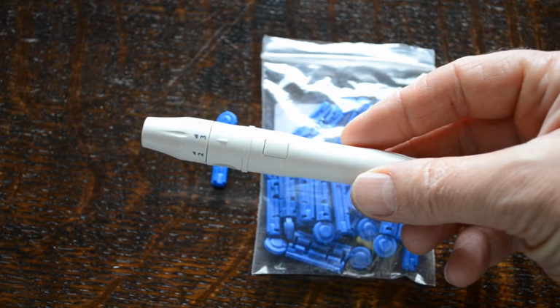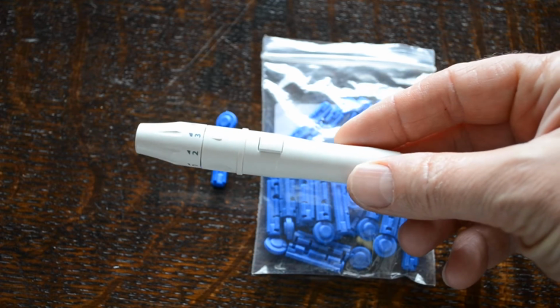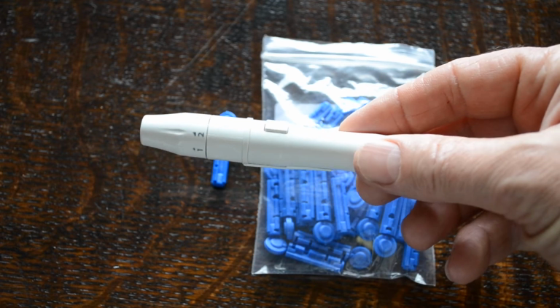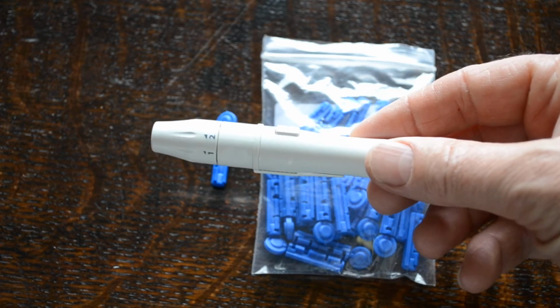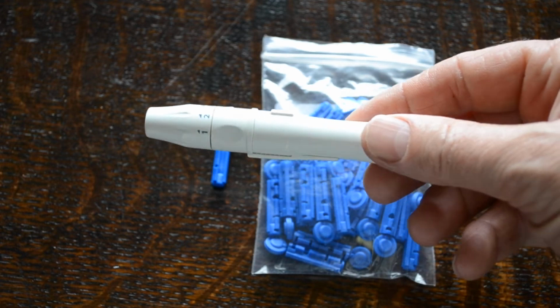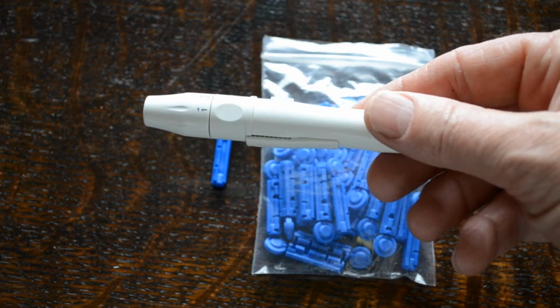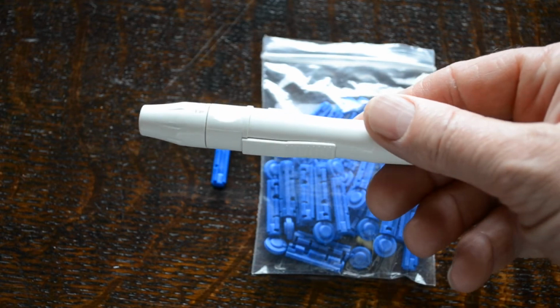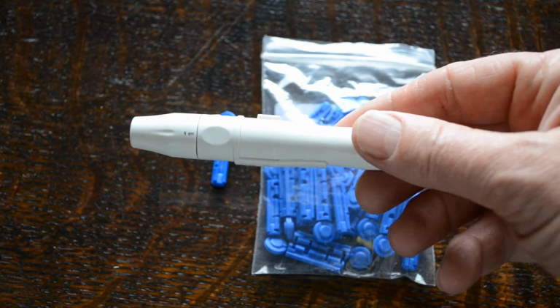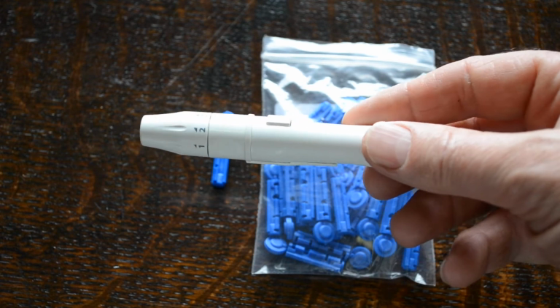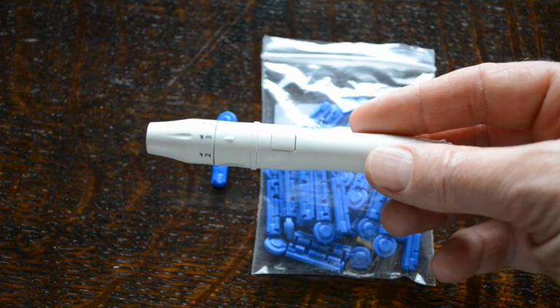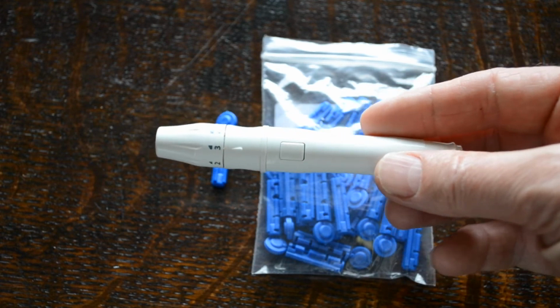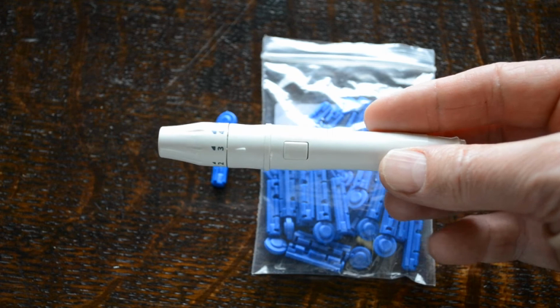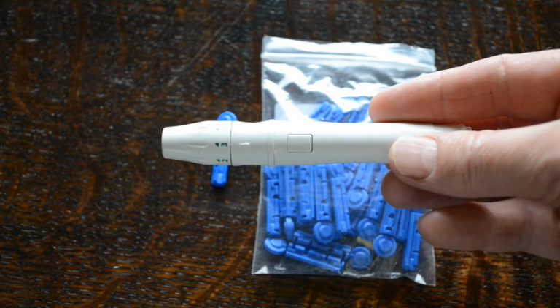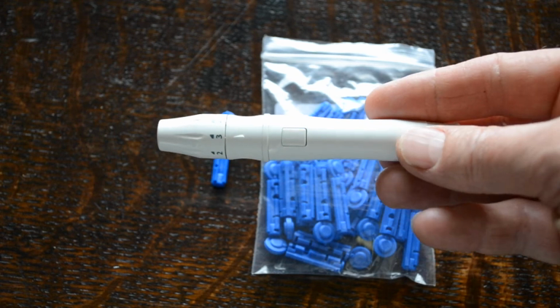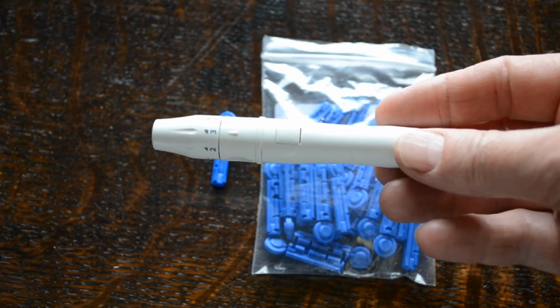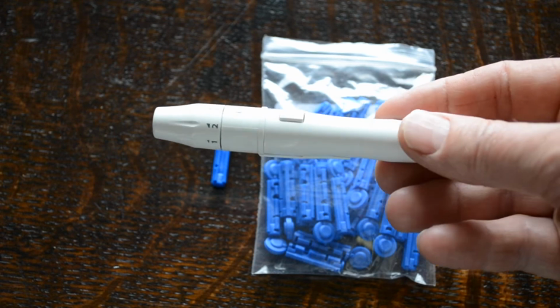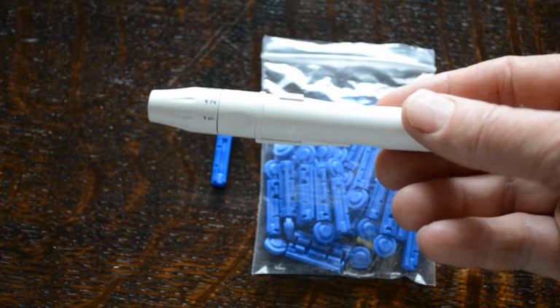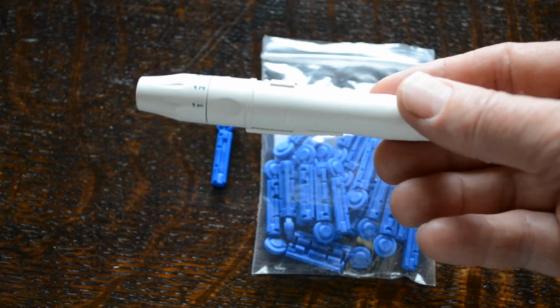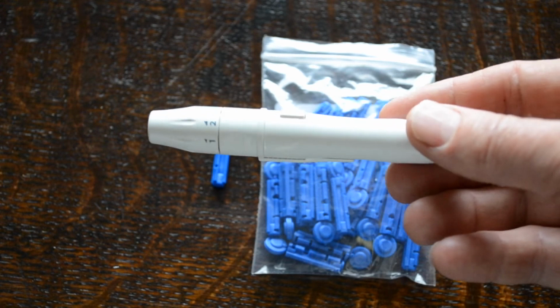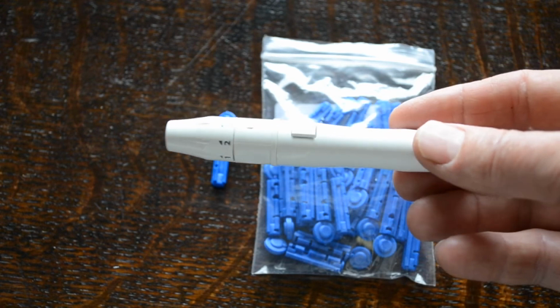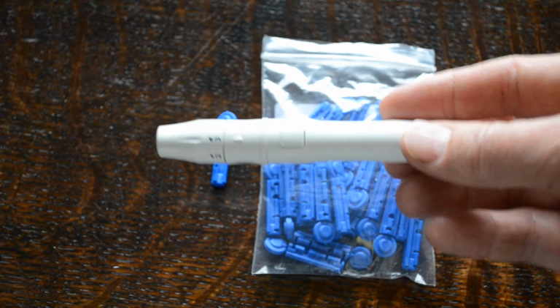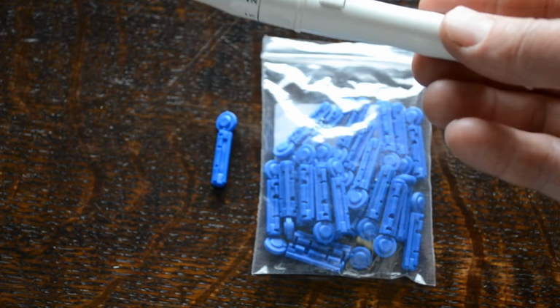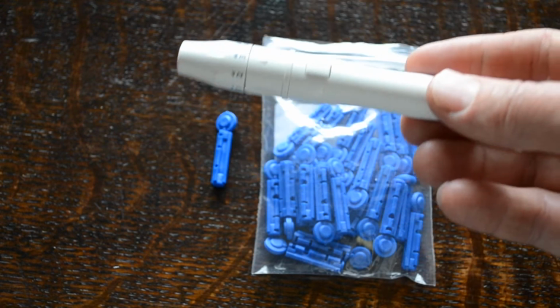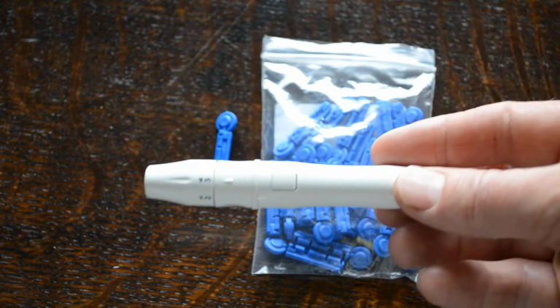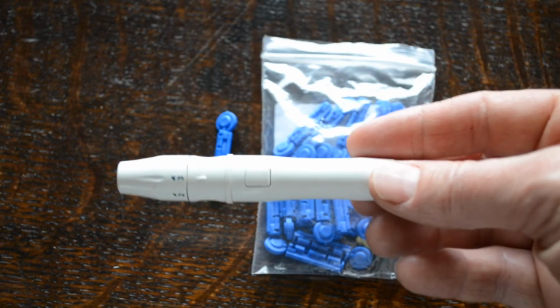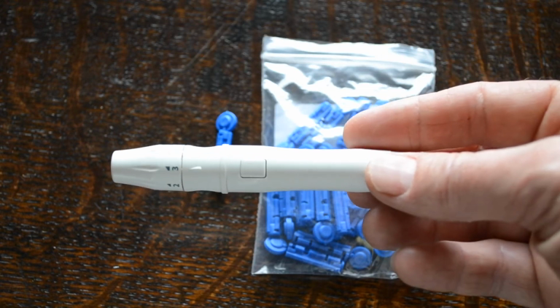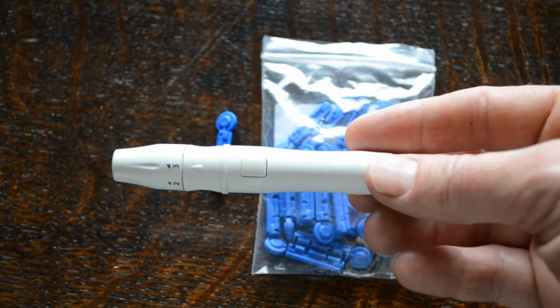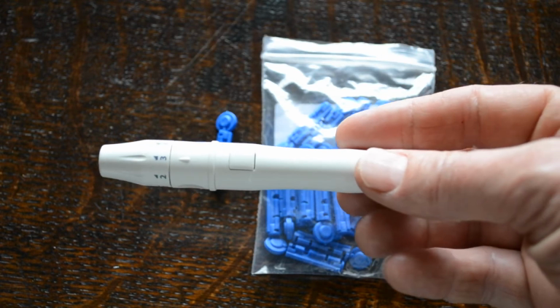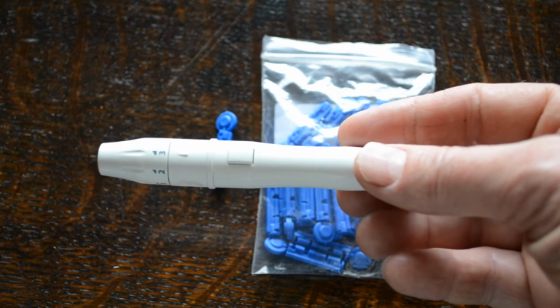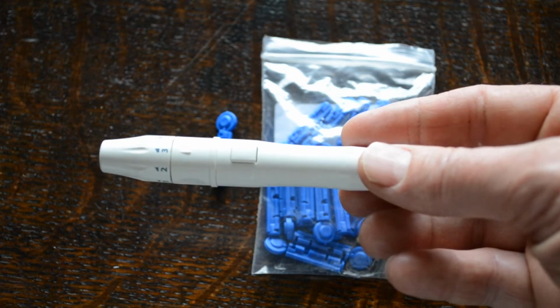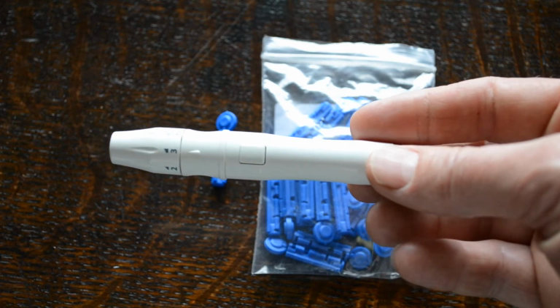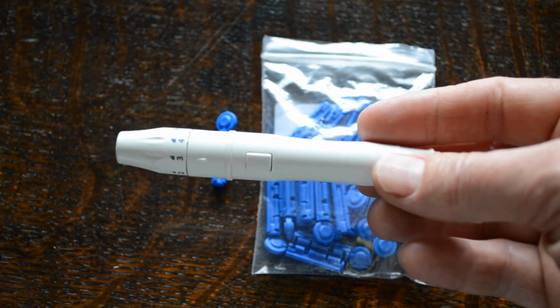These are blood meters or monitors for checking parameters such as your blood glucose level, blood cholesterol, blood haemoglobin, or even blood uric acid.